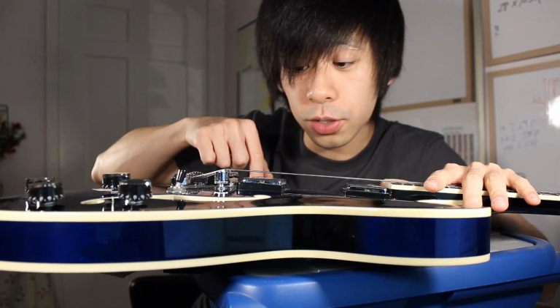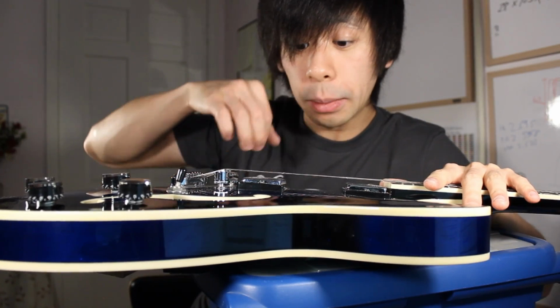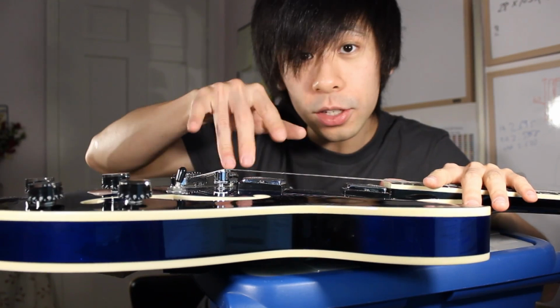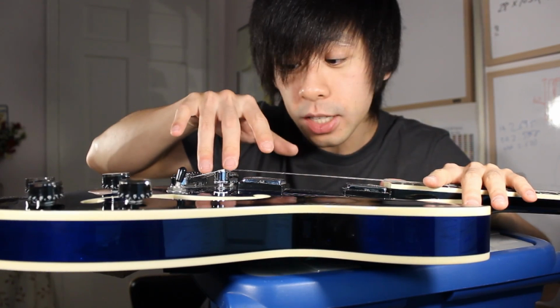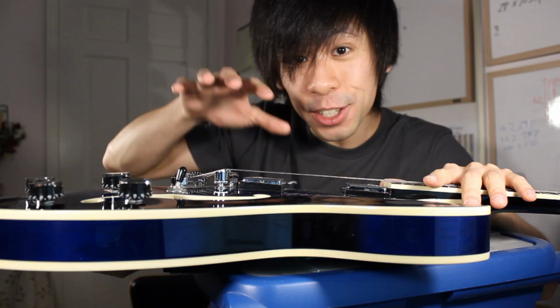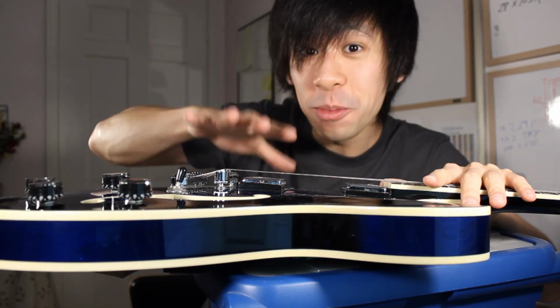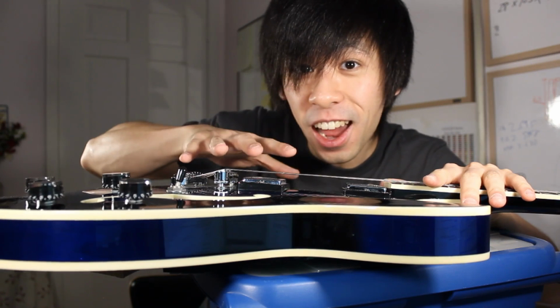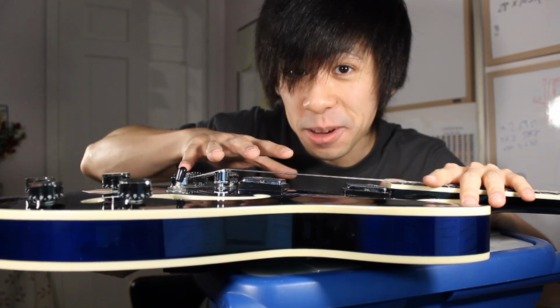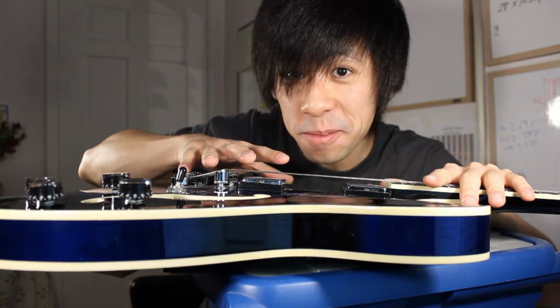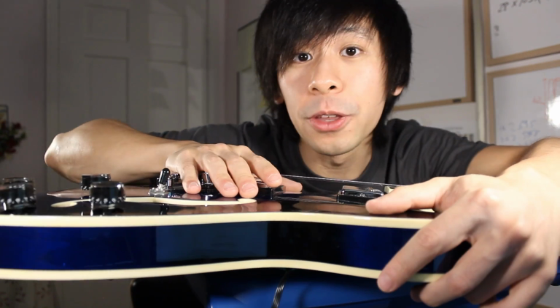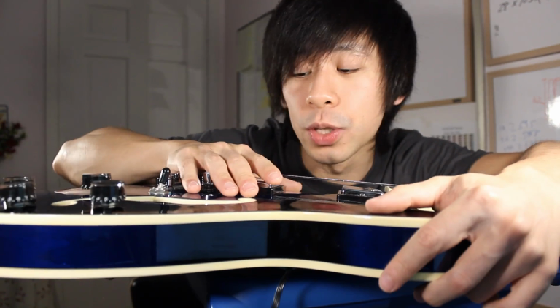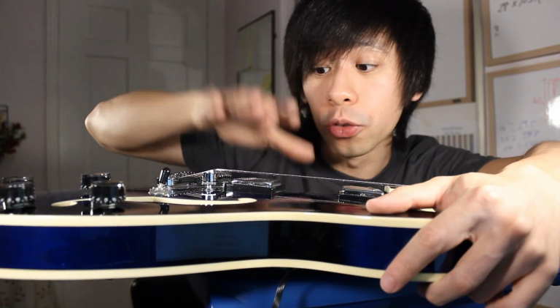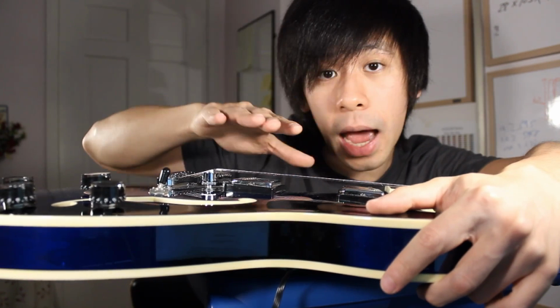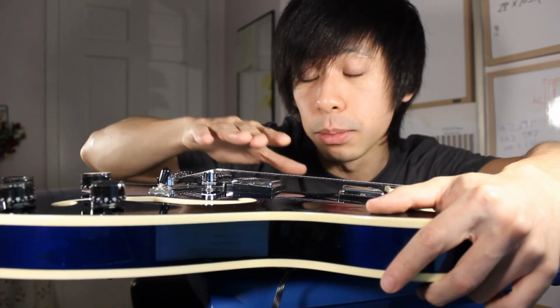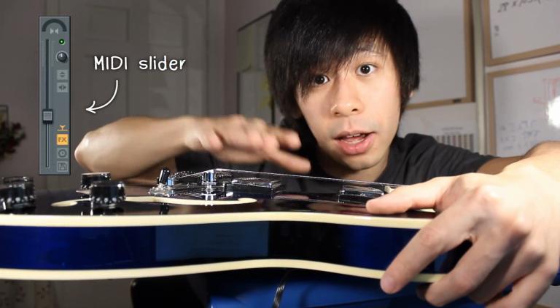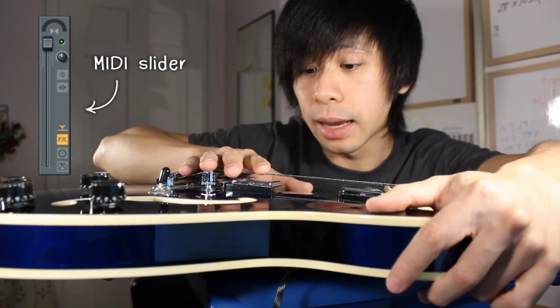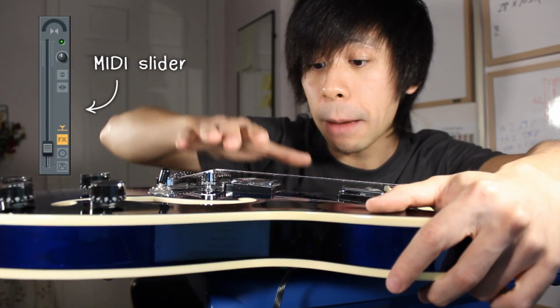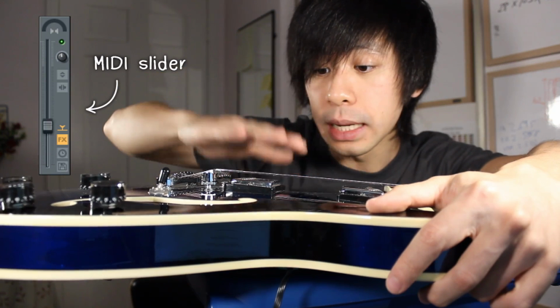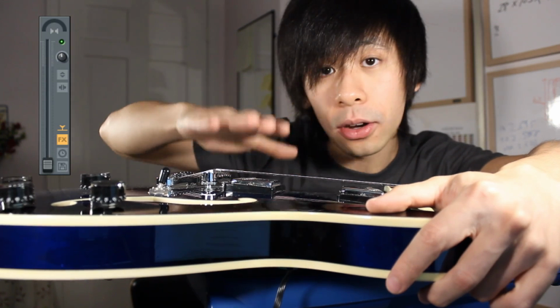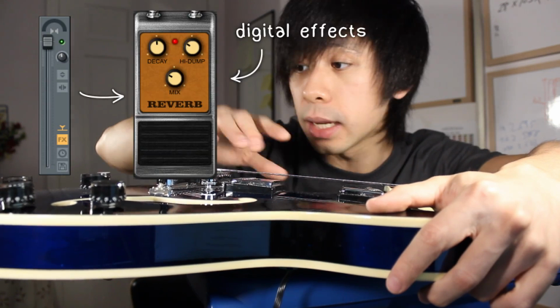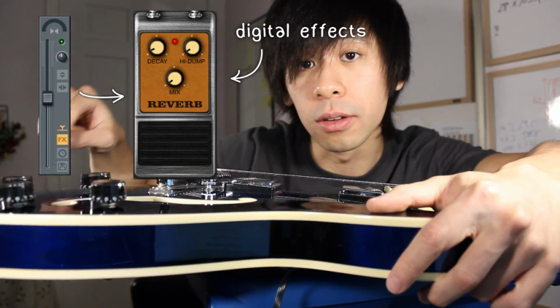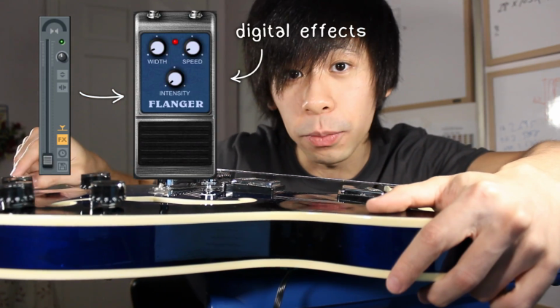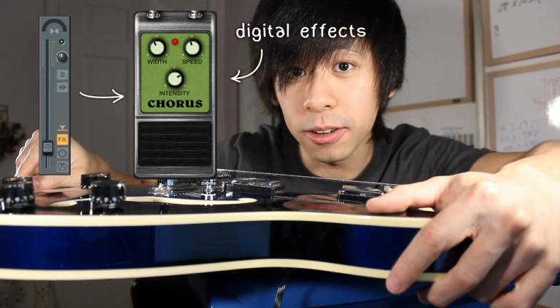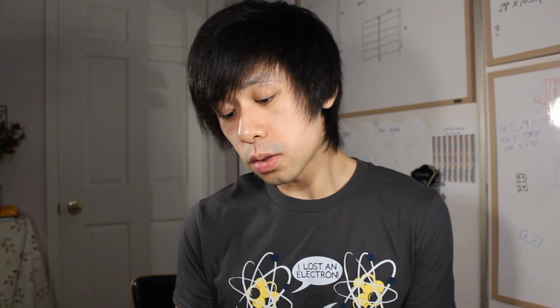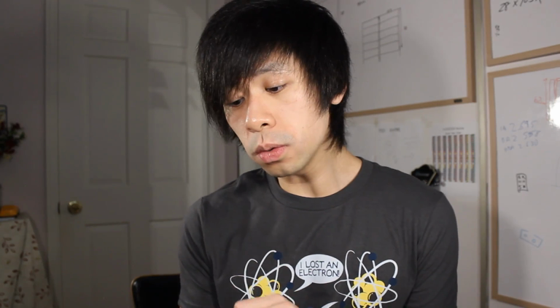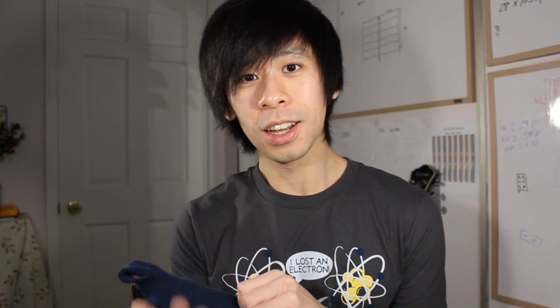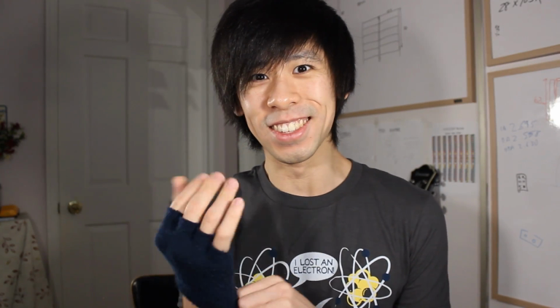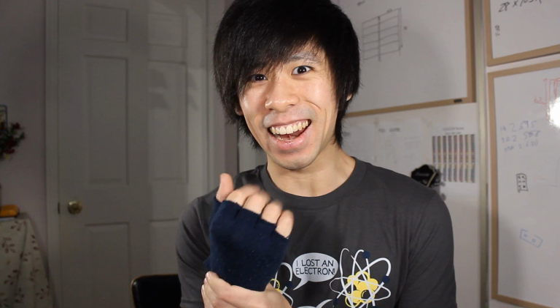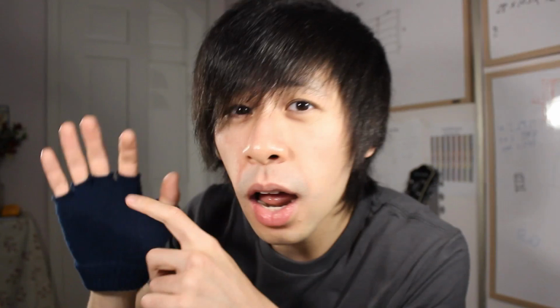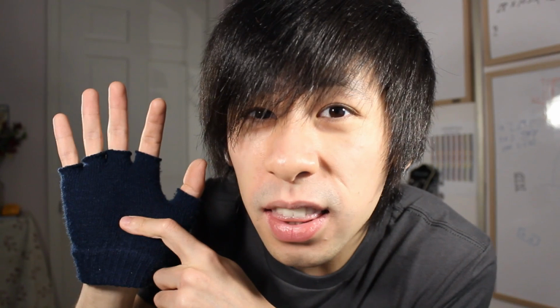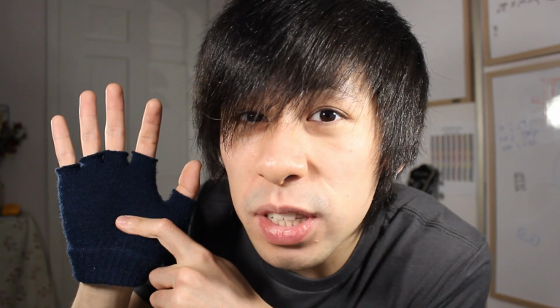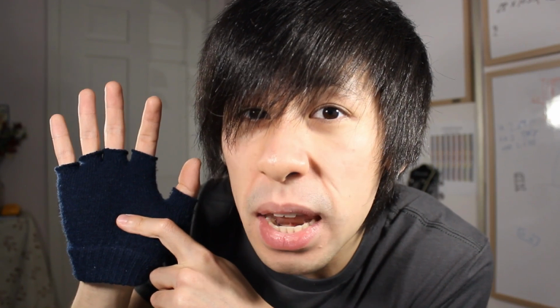Here's an idea: let's integrate a MIDI controller into the body of the guitar so that I can play the strings and control MIDI at the same time. I'm thinking we use hand movements as a MIDI slider, and then we can map this MIDI slider to any digital effect that we want. Let's do that - the secret's in the mitten.